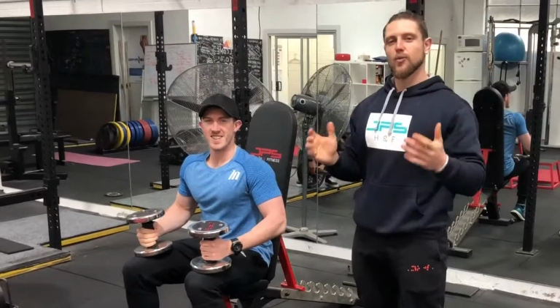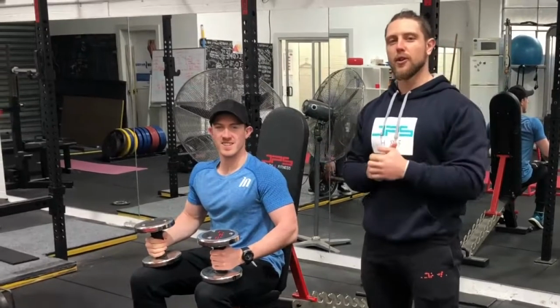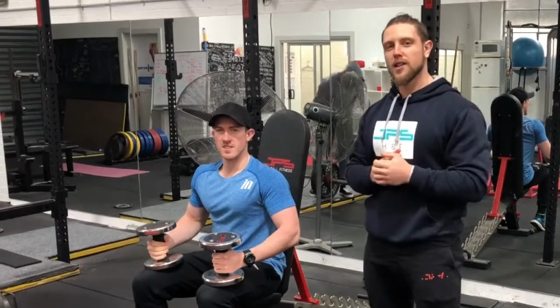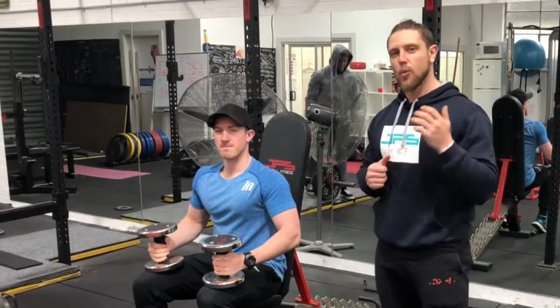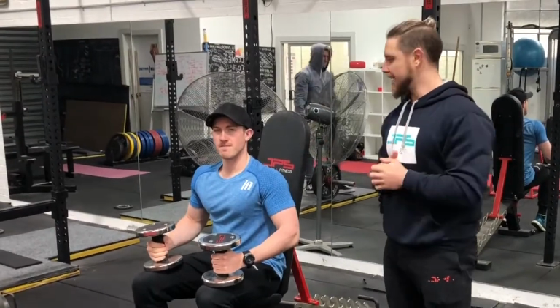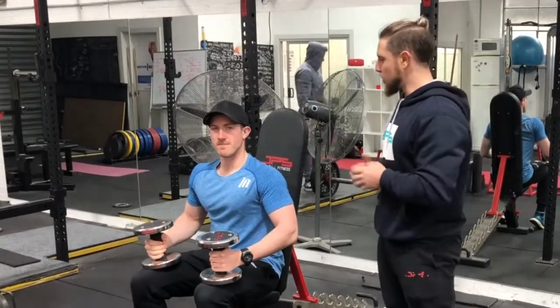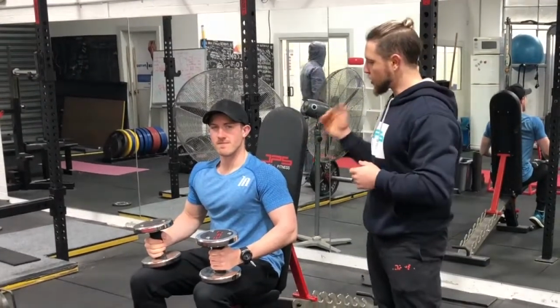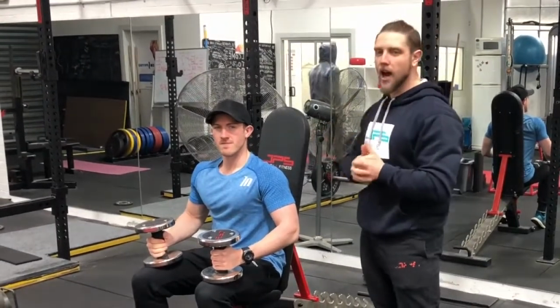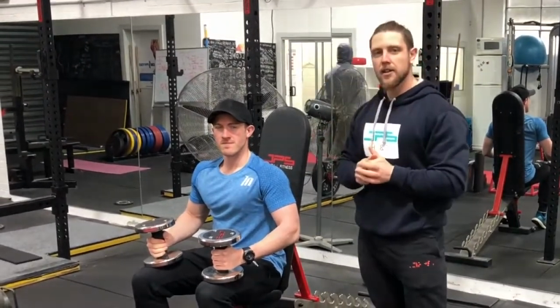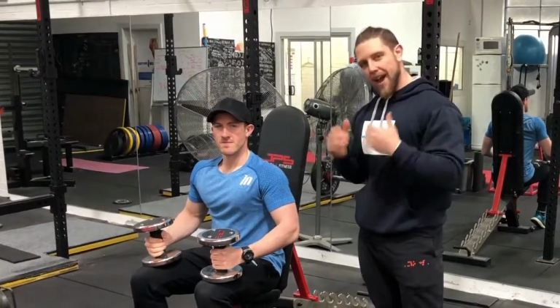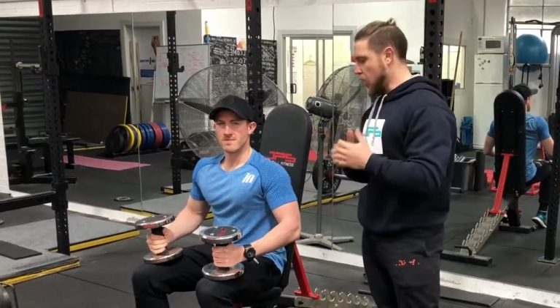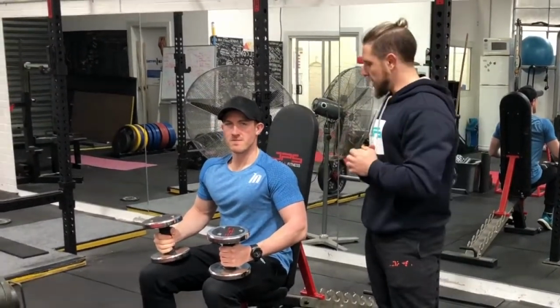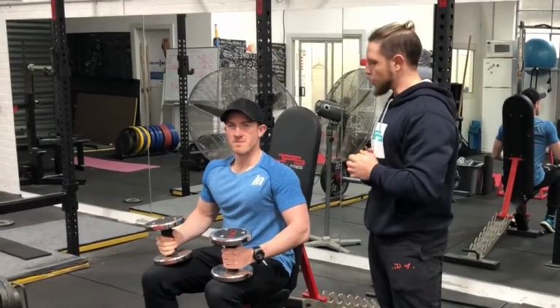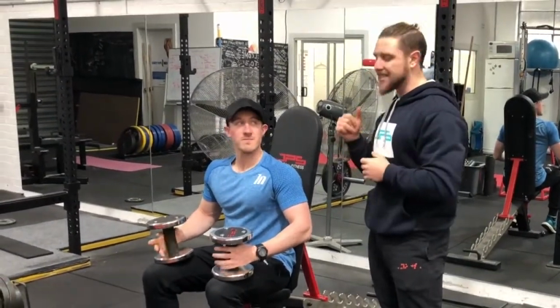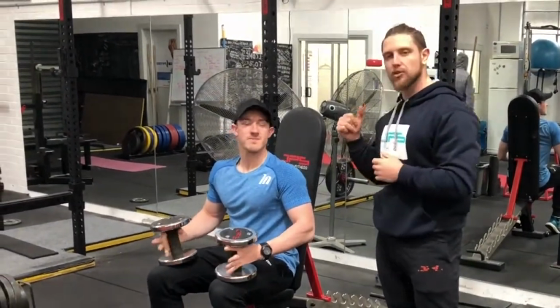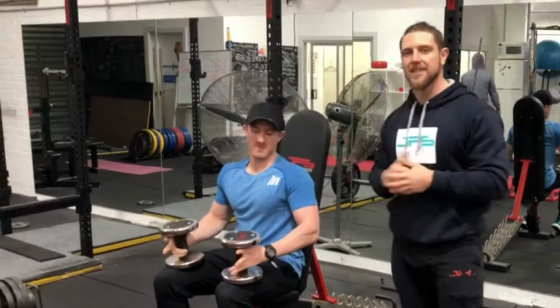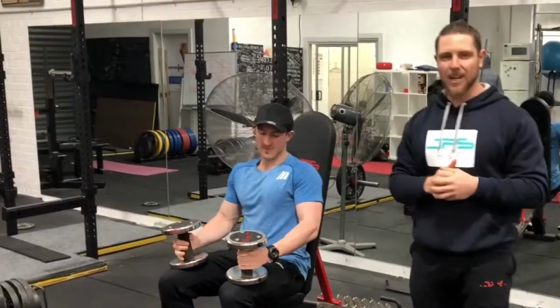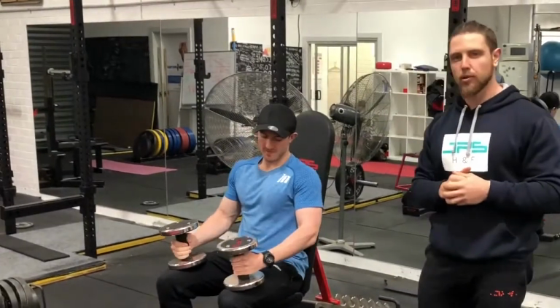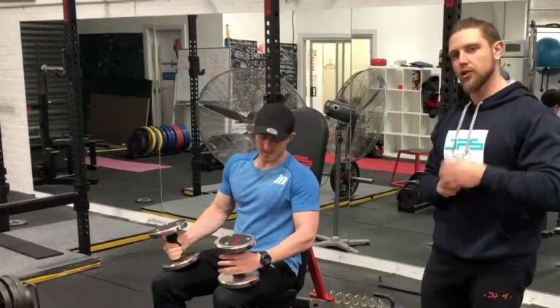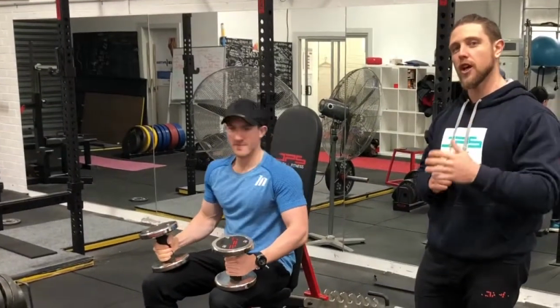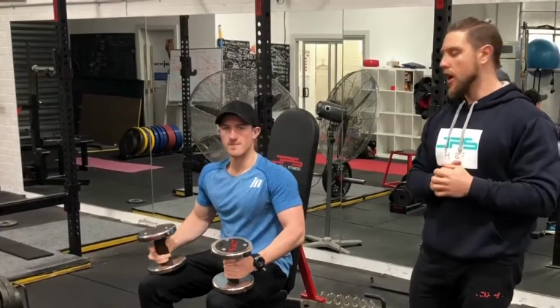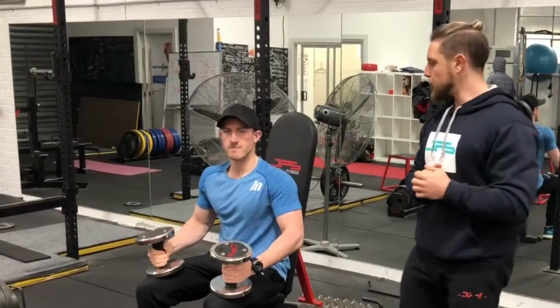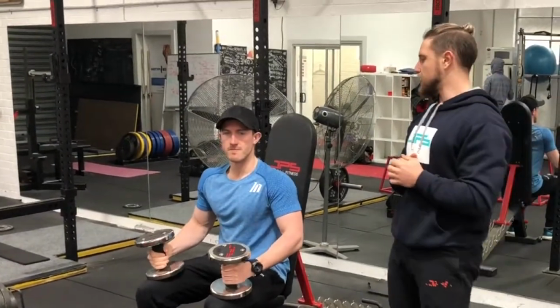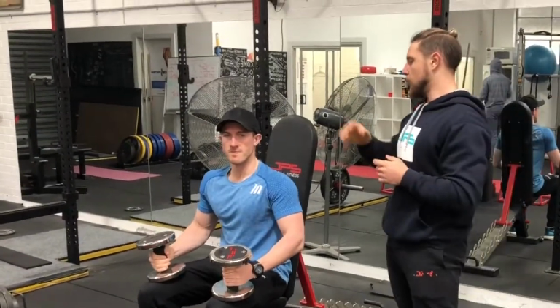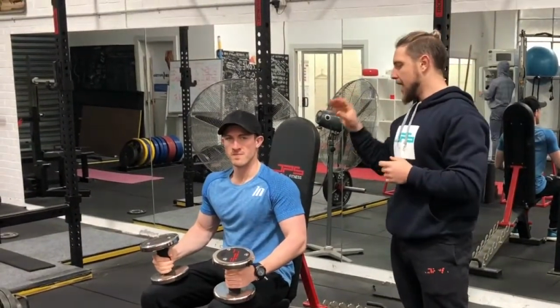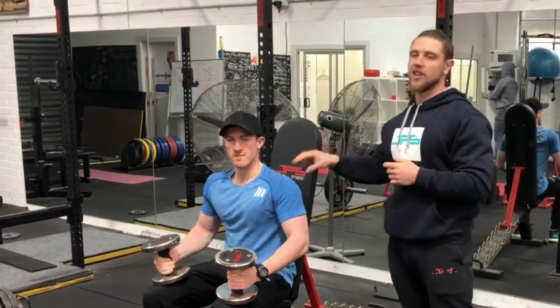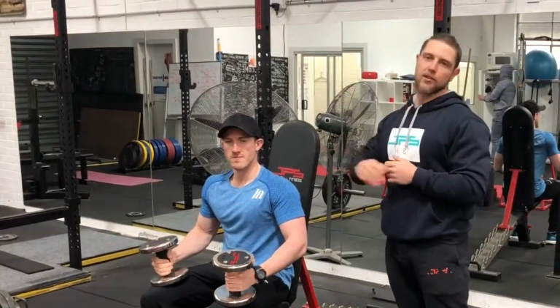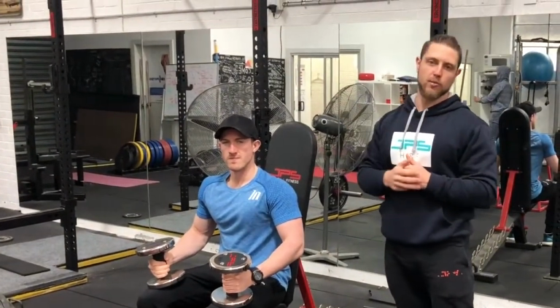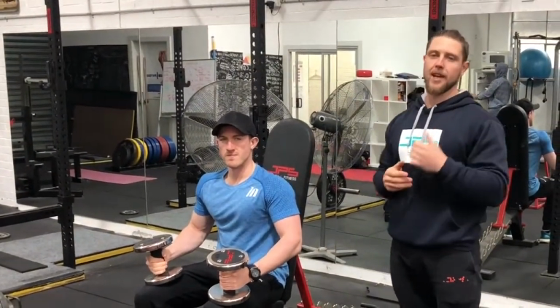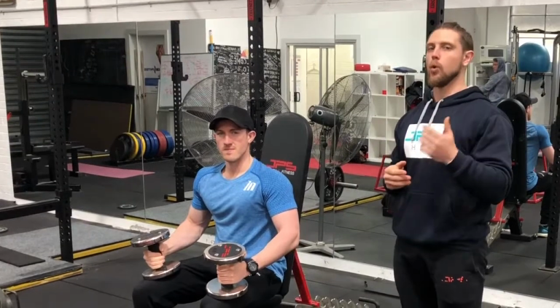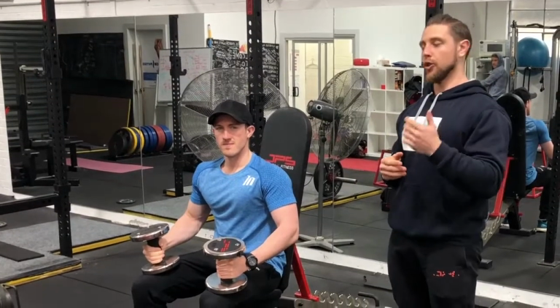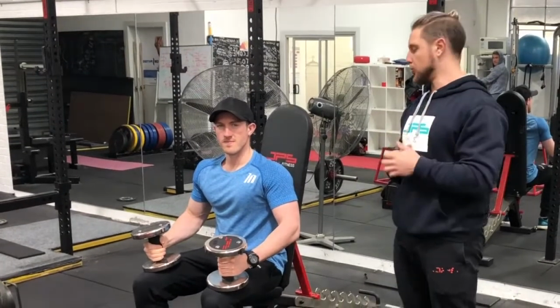What's going on guys? We are here with comrade Aaron Hoey and we're going to demonstrate the Arnold press and show you guys a few things on how to set up, execute this movement and what not to do.